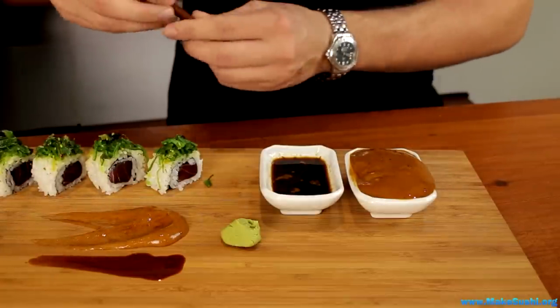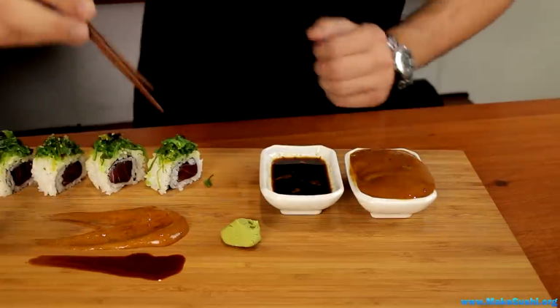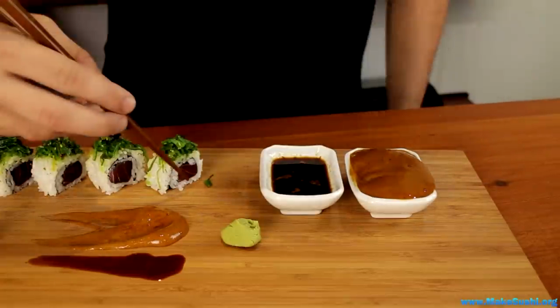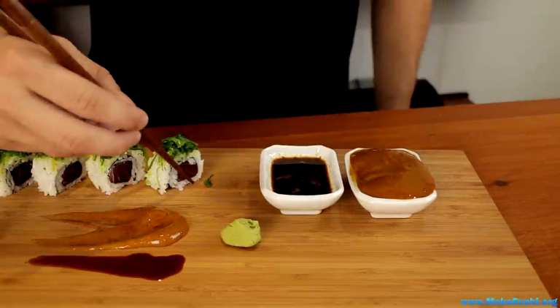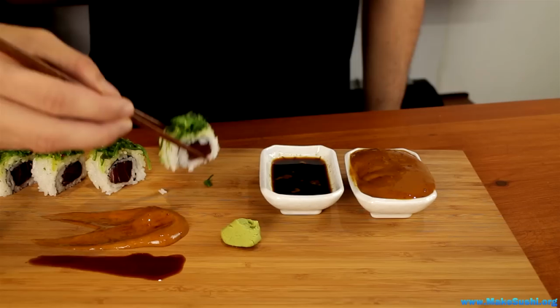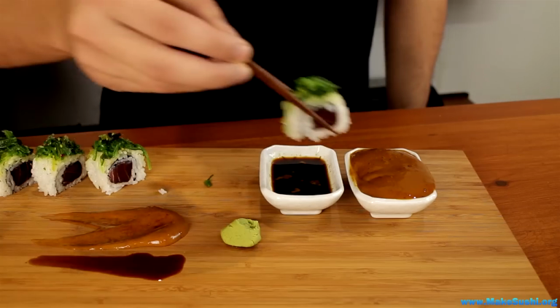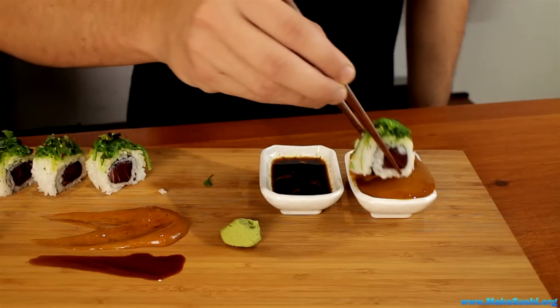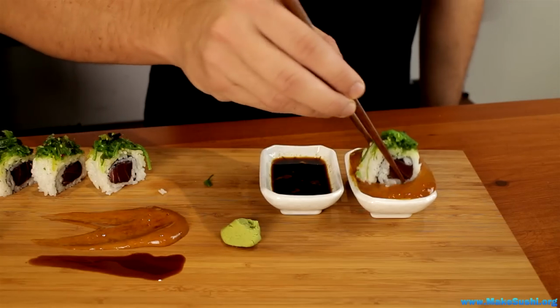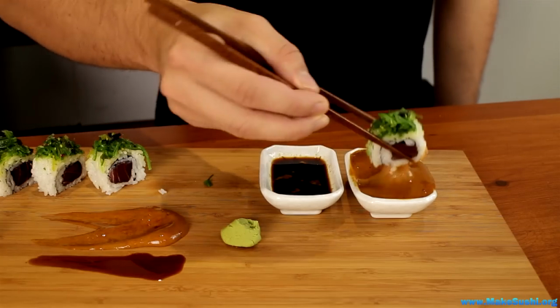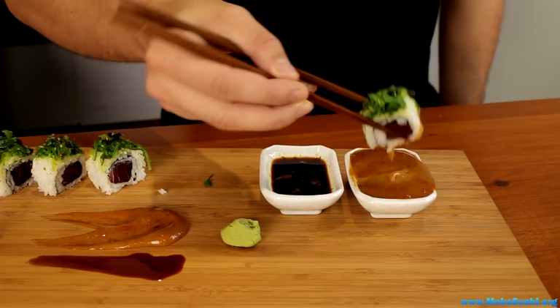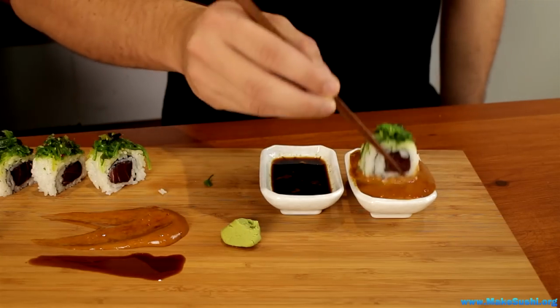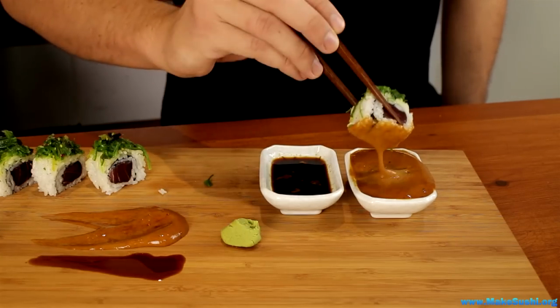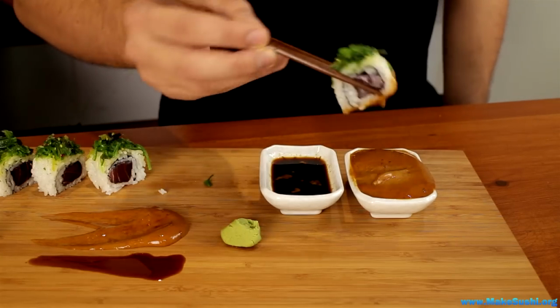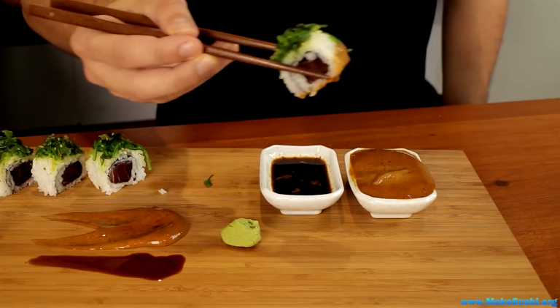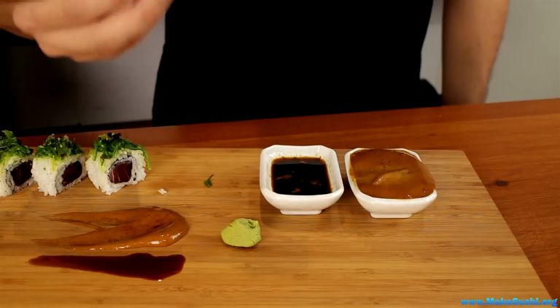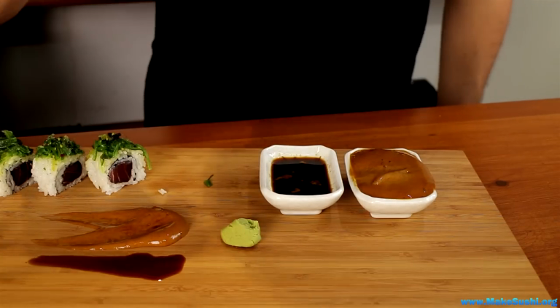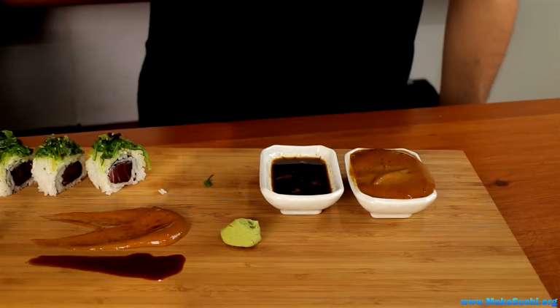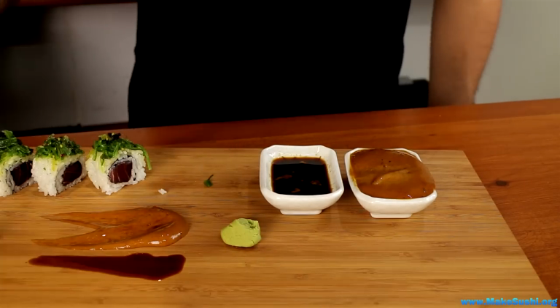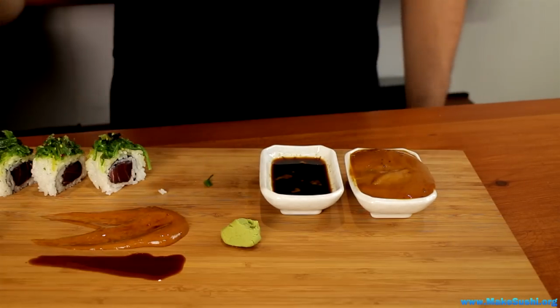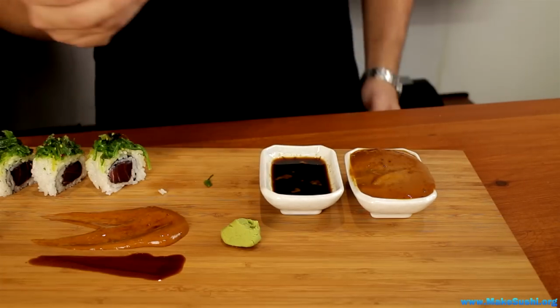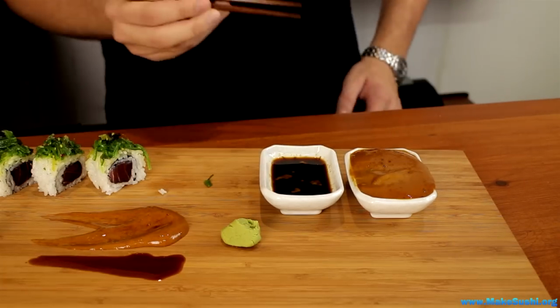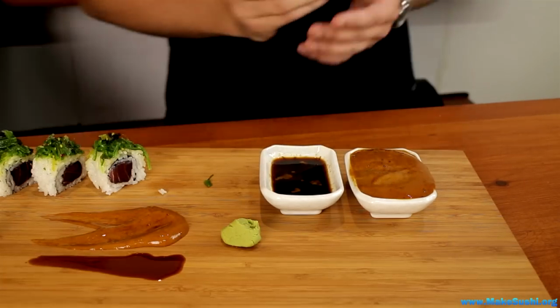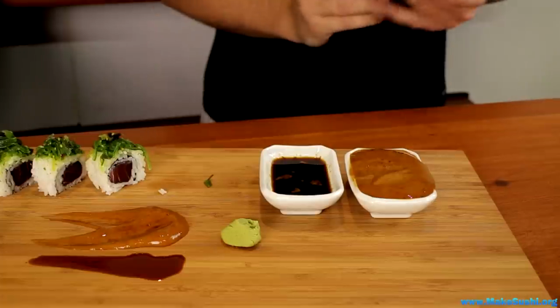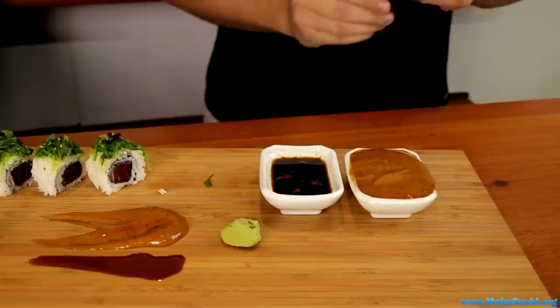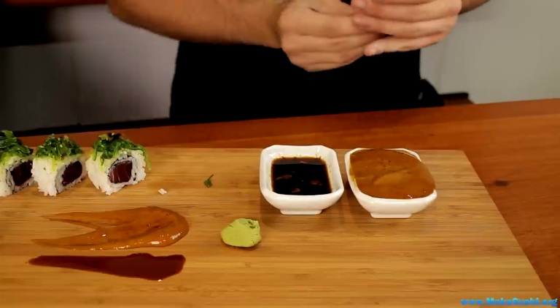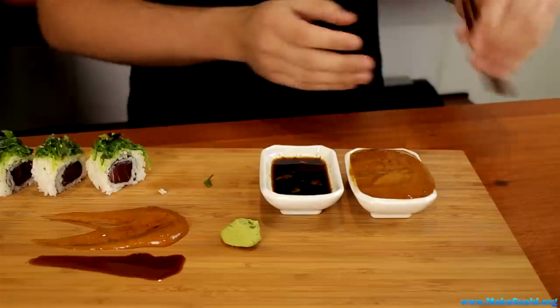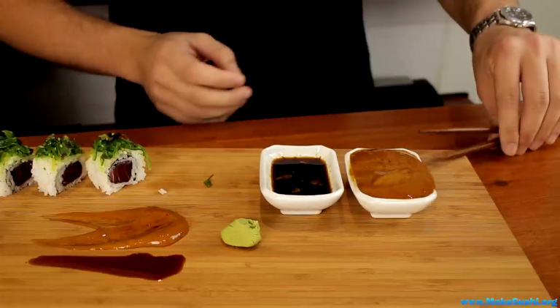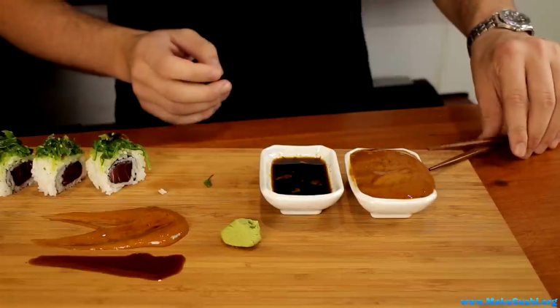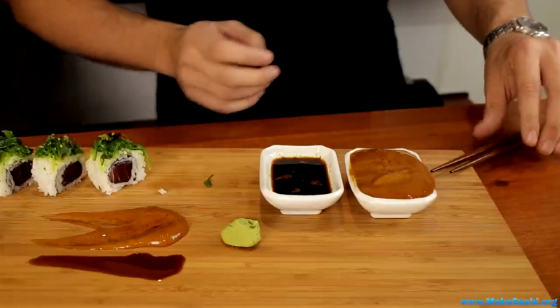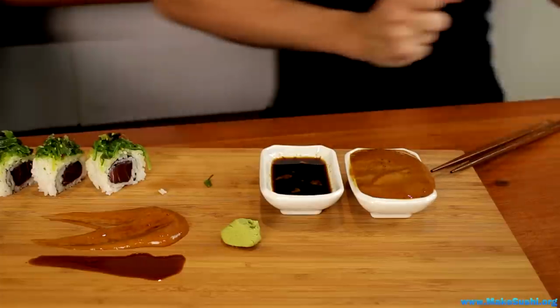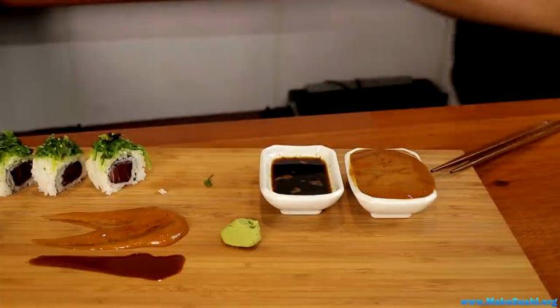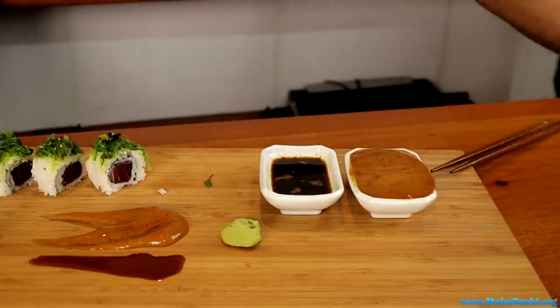And if you take your sushi and place it inside — look at that. So now that you've seen it, I'm going to show you how to make it.